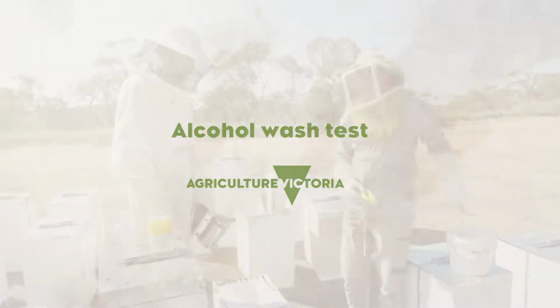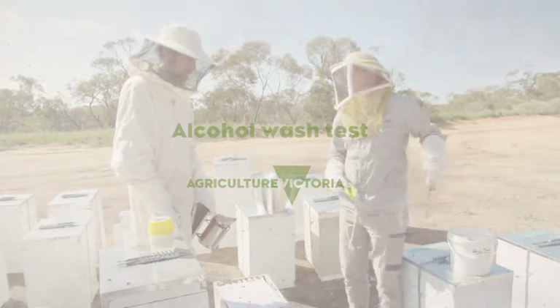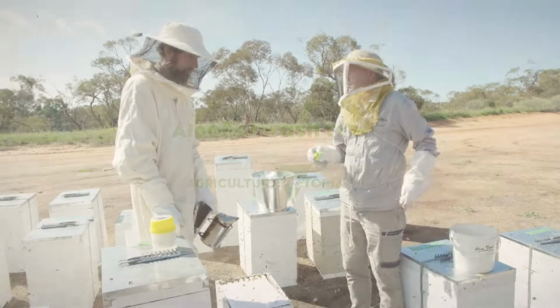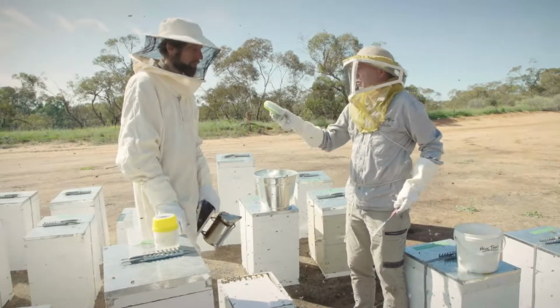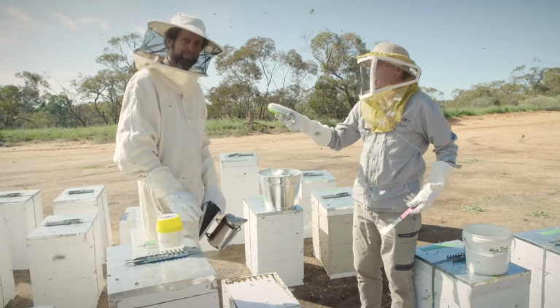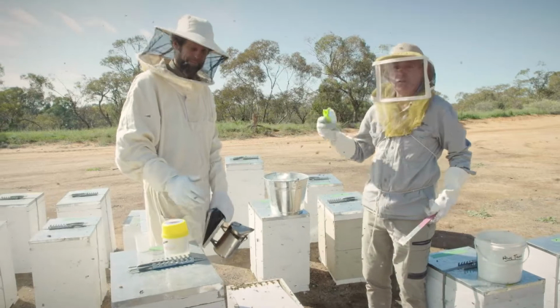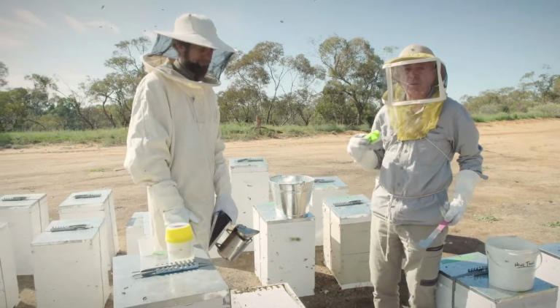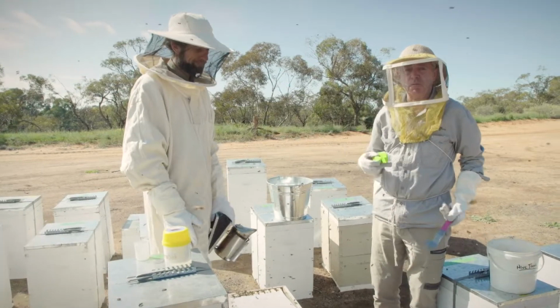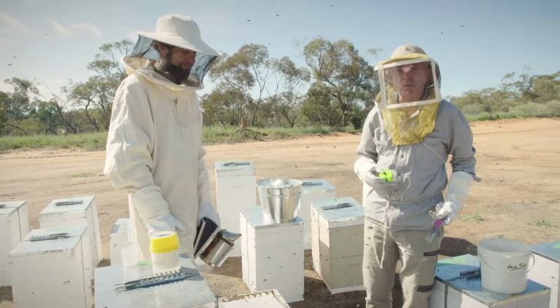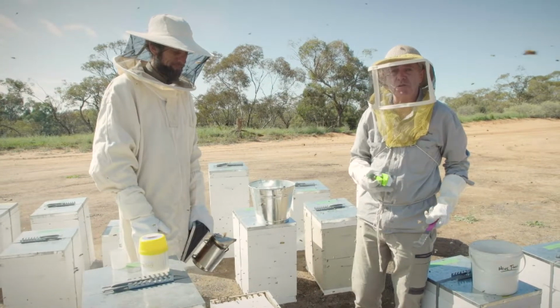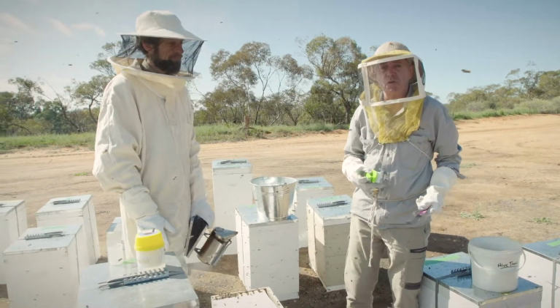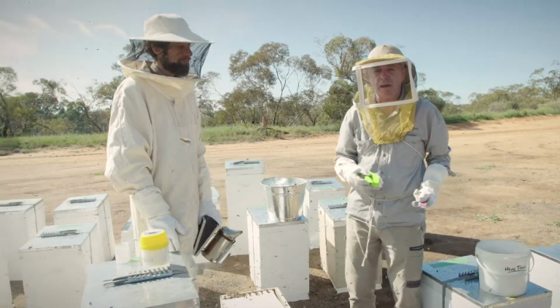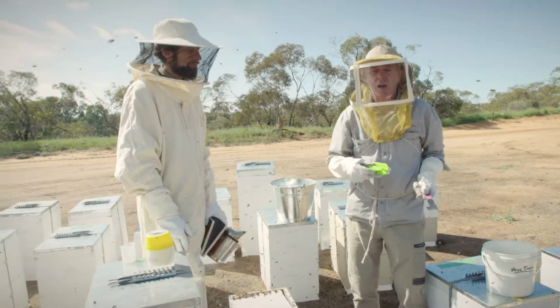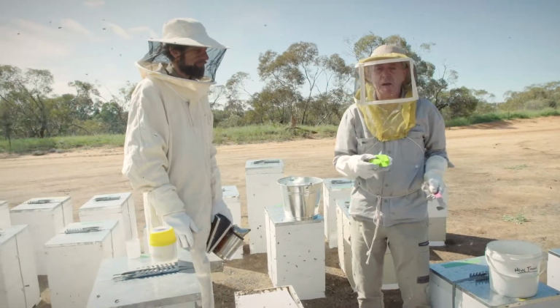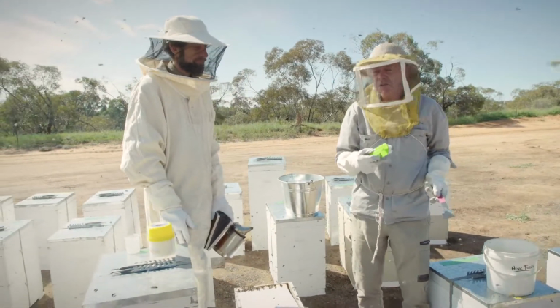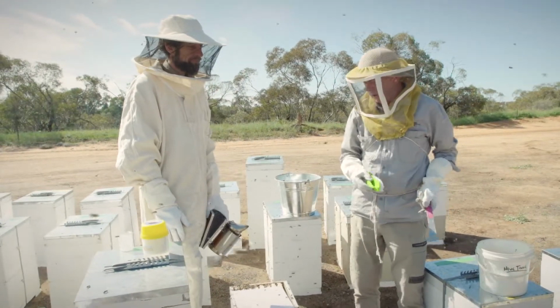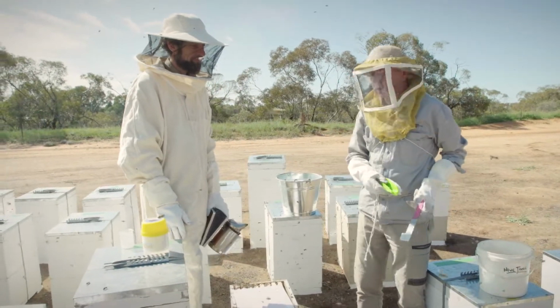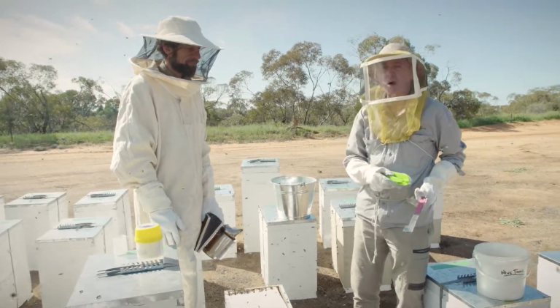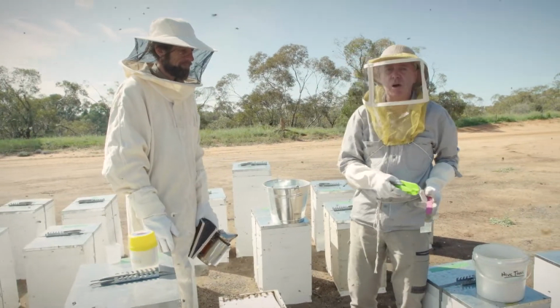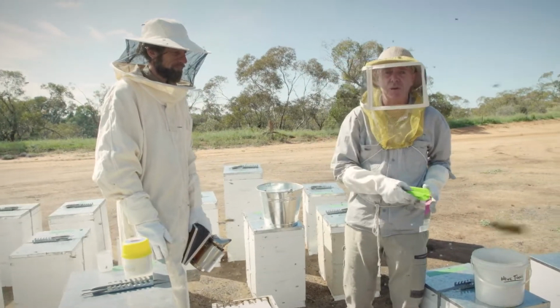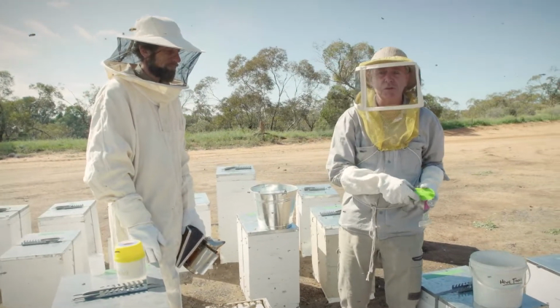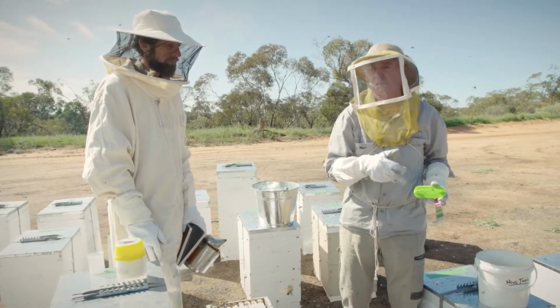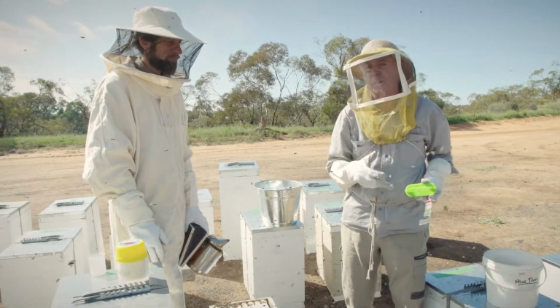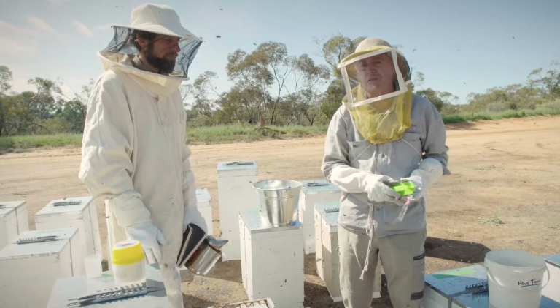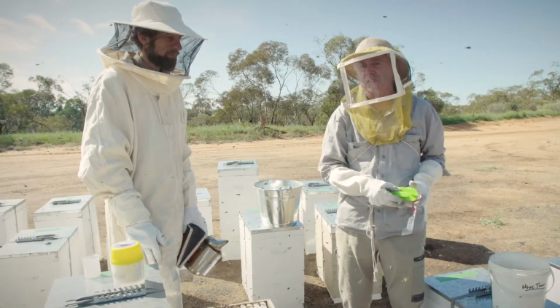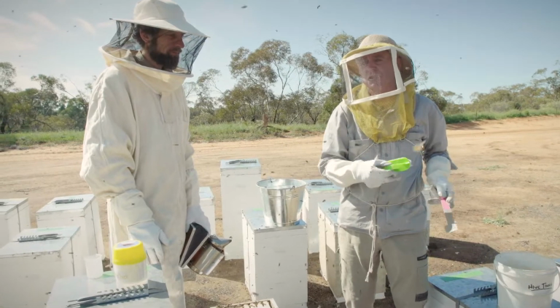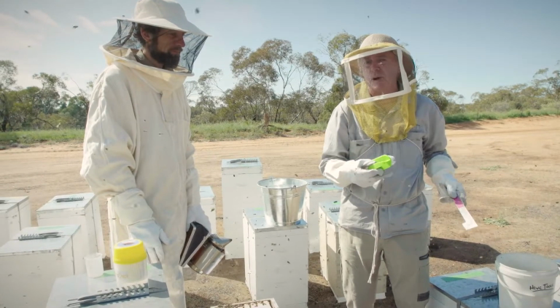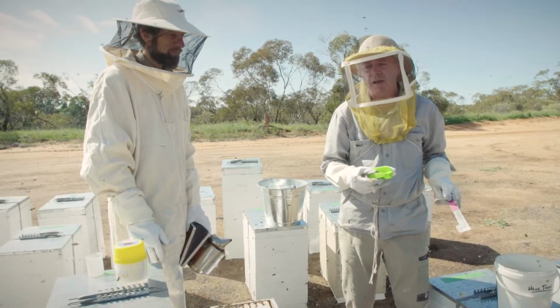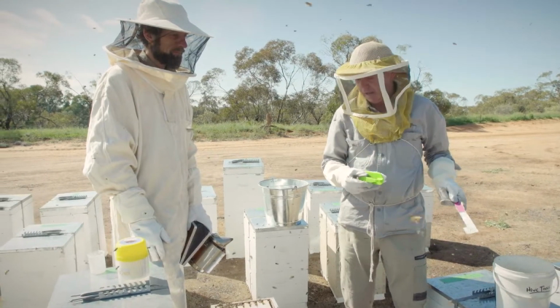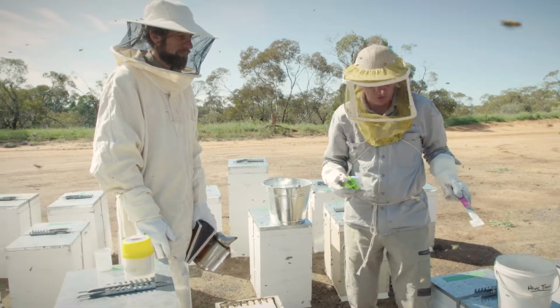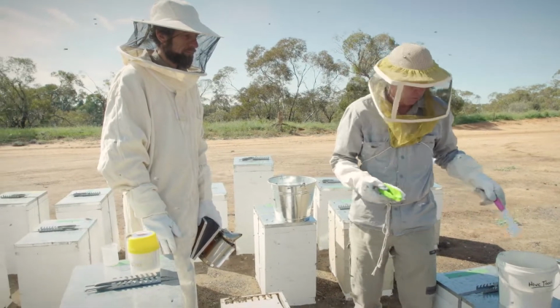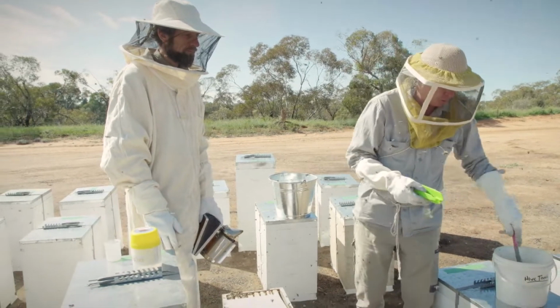Hi, it's Adam Maxwell and Joe Reardon from Agriculture Victoria. We're here to show you how to do an alcohol wash to look for exotic parasites such as varroa in your honeybee colony.